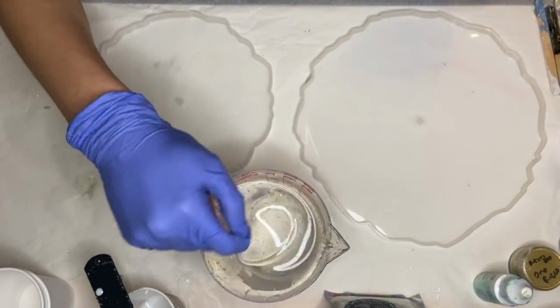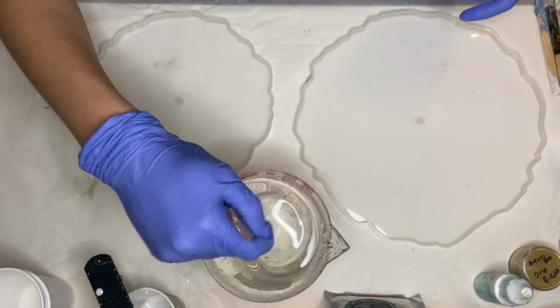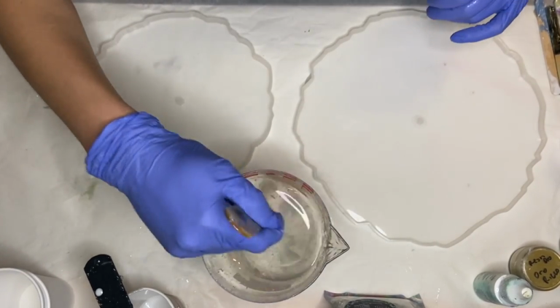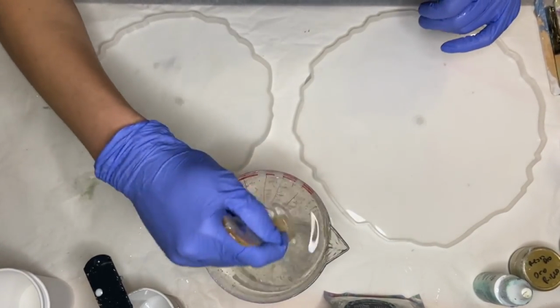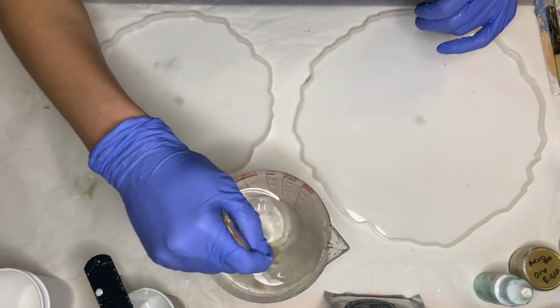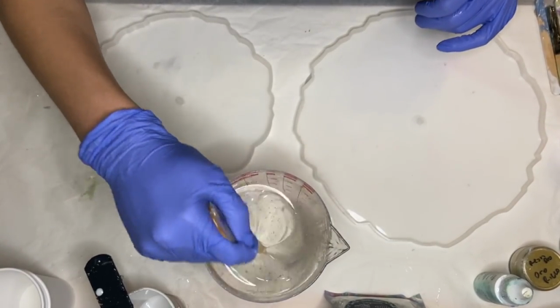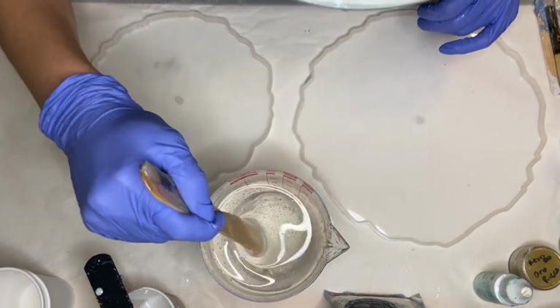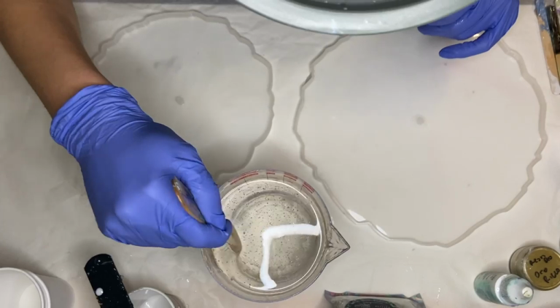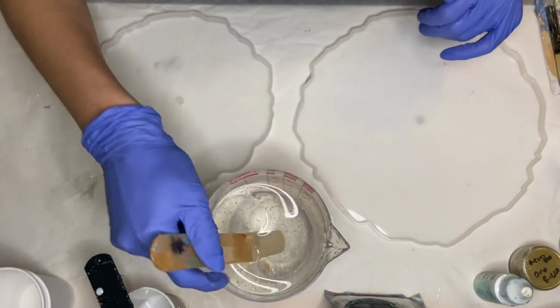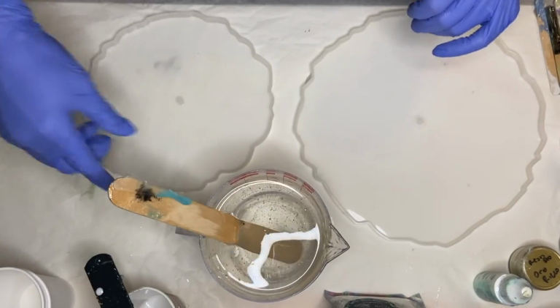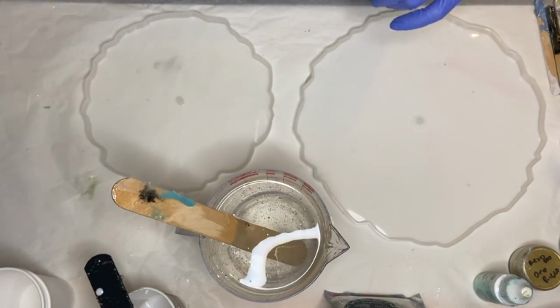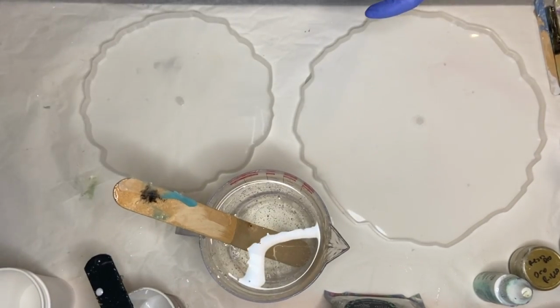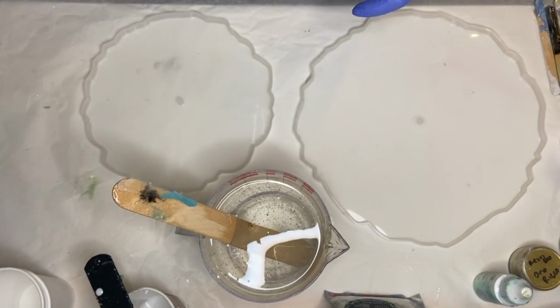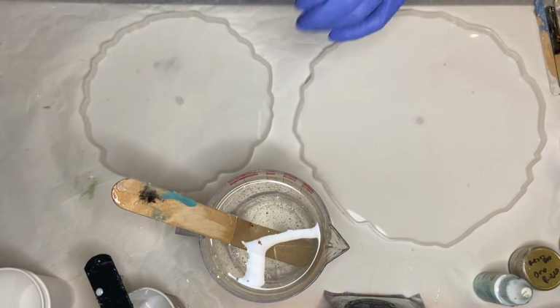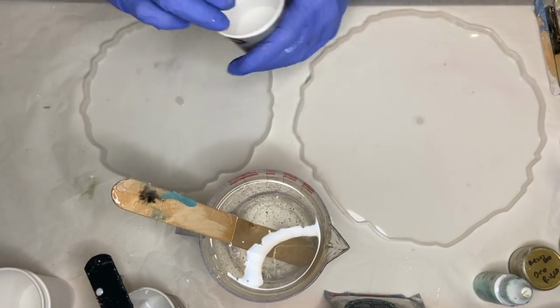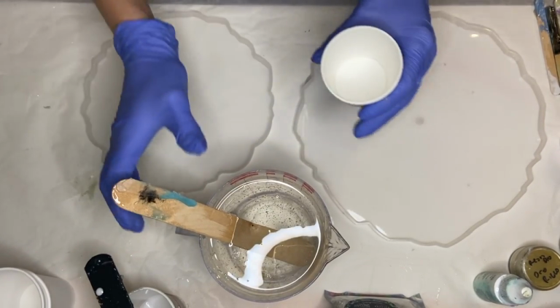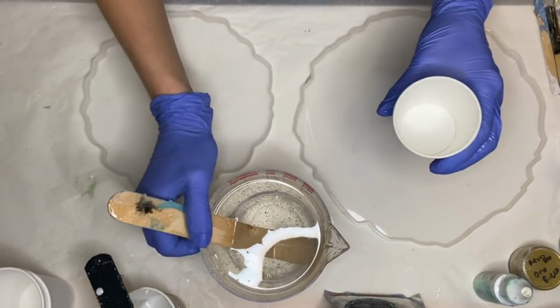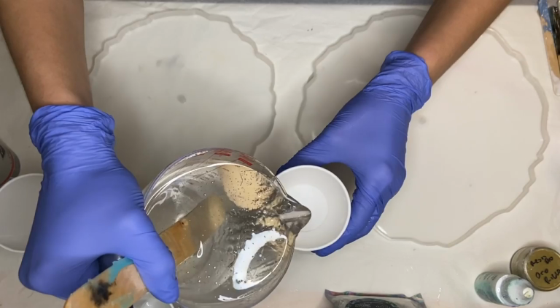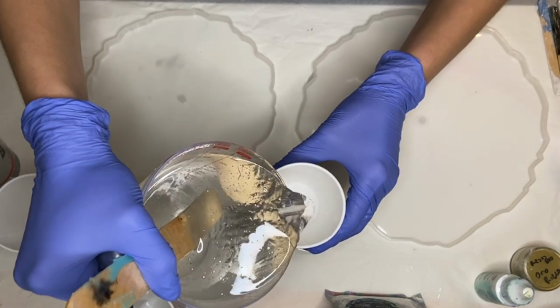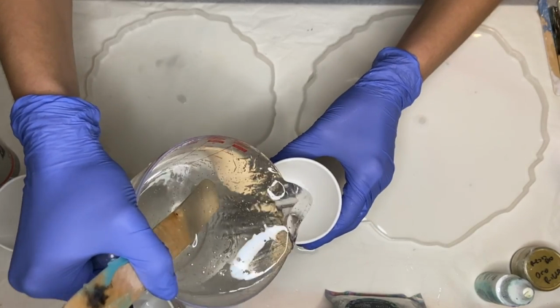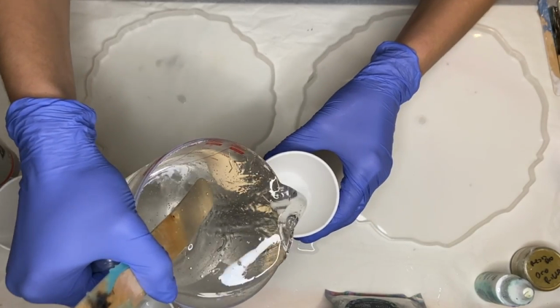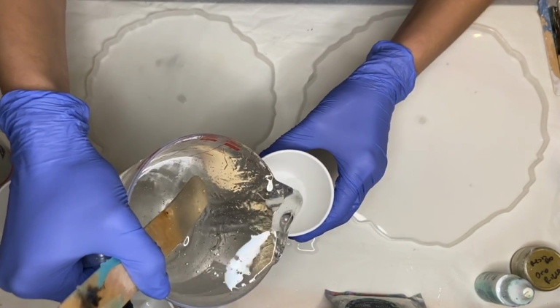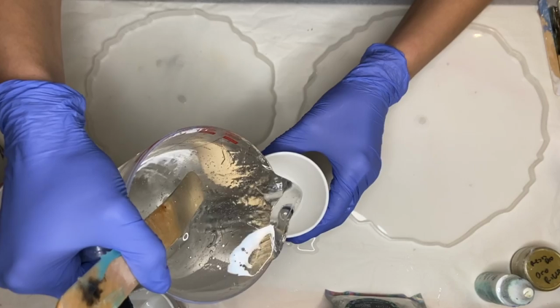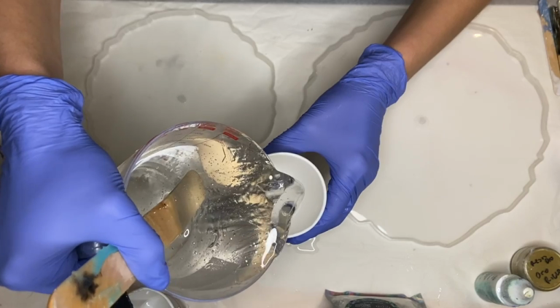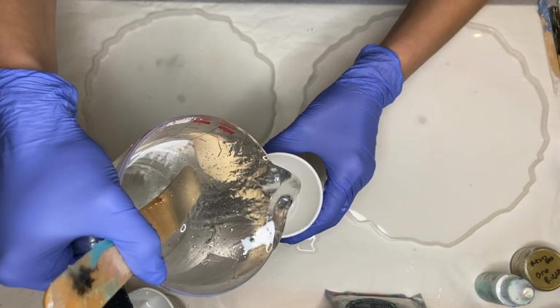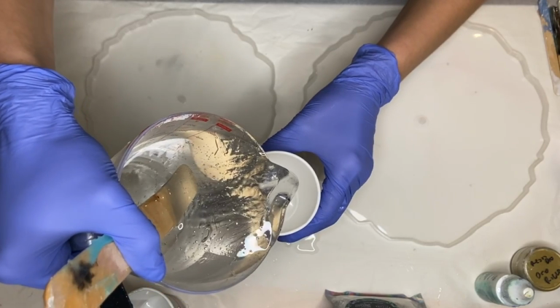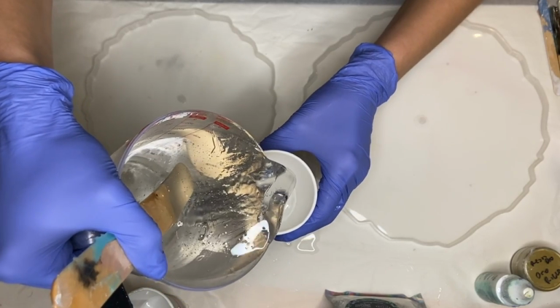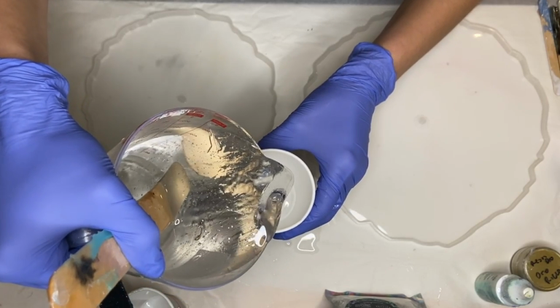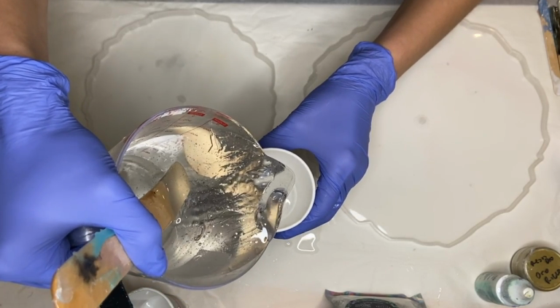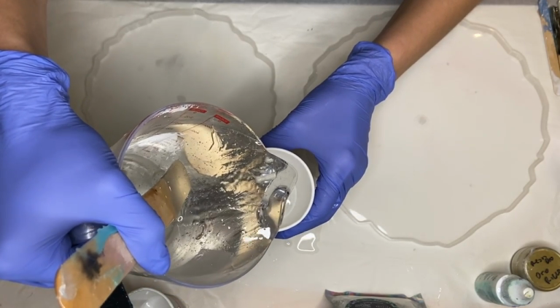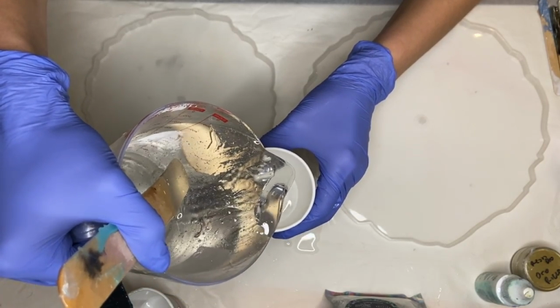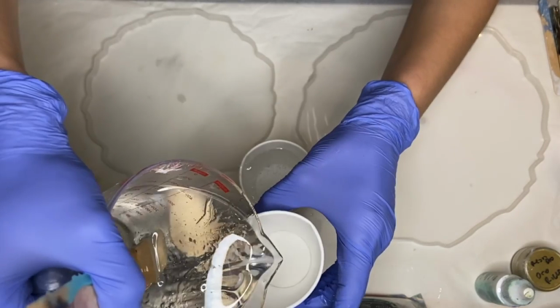I mix the Part A and Part B resin together for a few minutes until it's clear and there's no more visible streaks. And once it's mixed well I start to separate it into smaller cups.